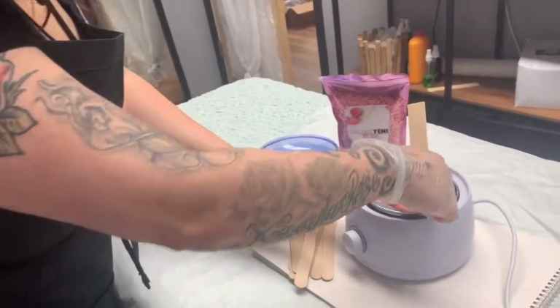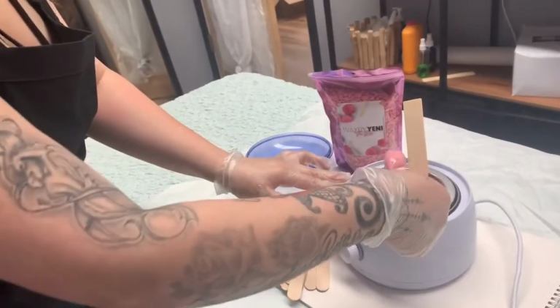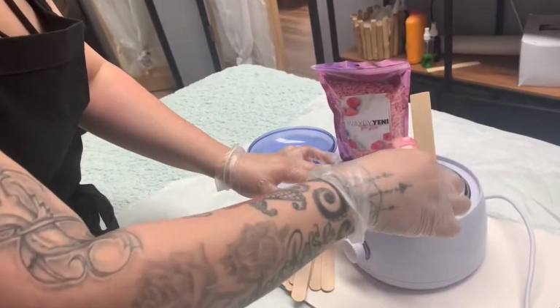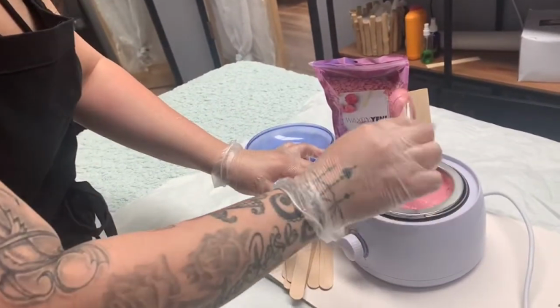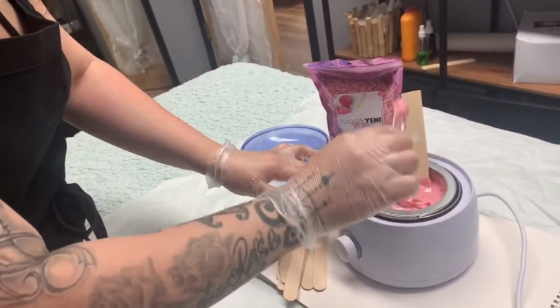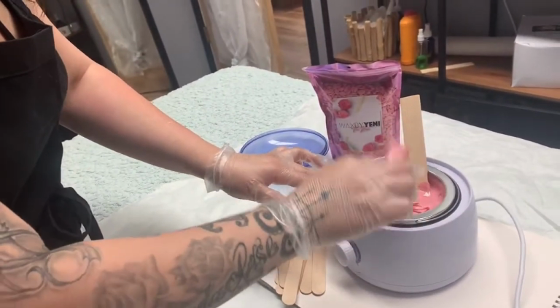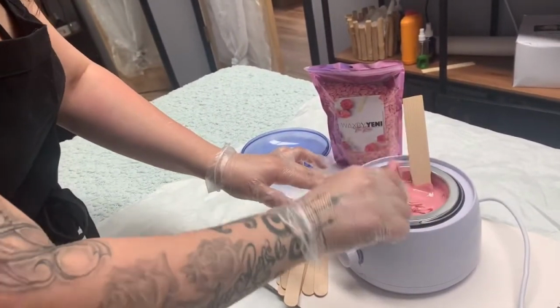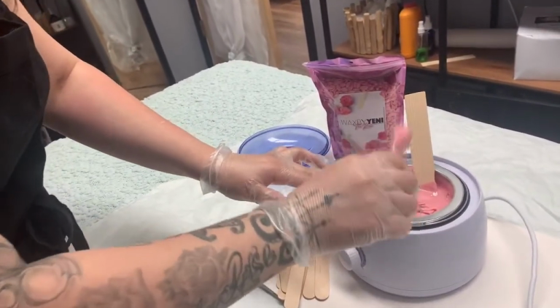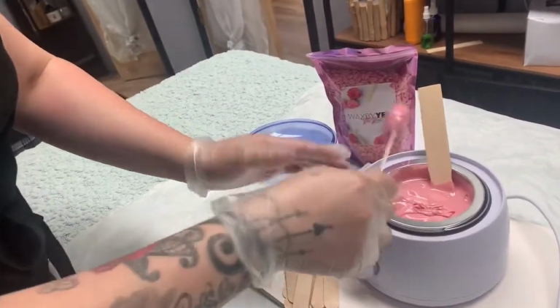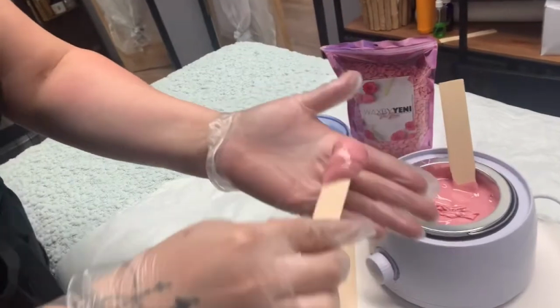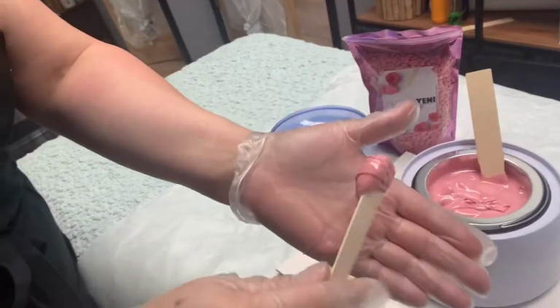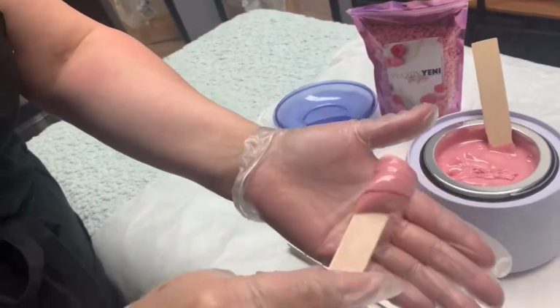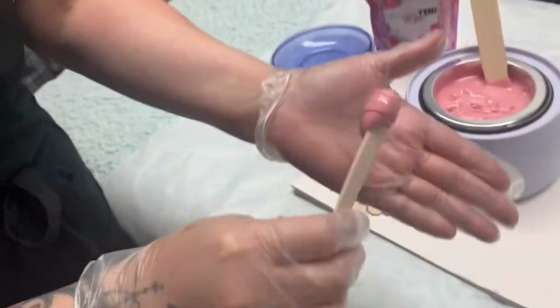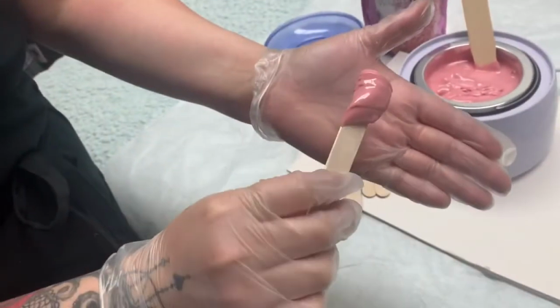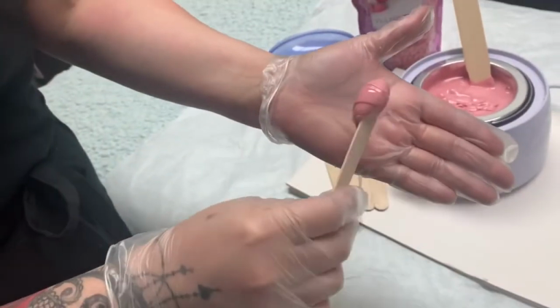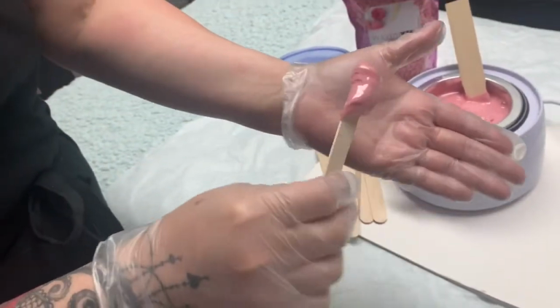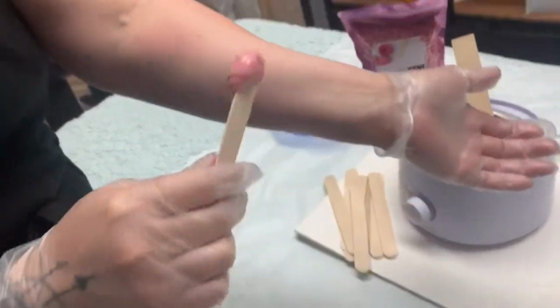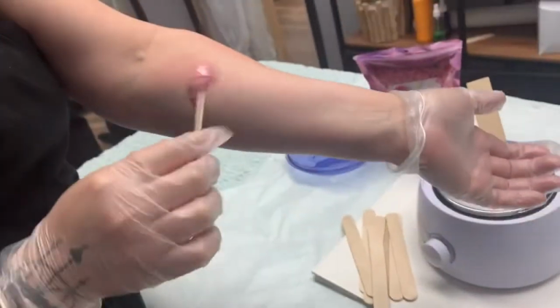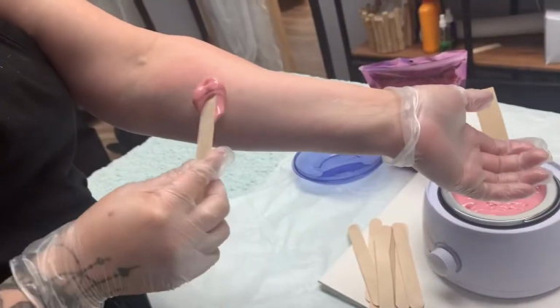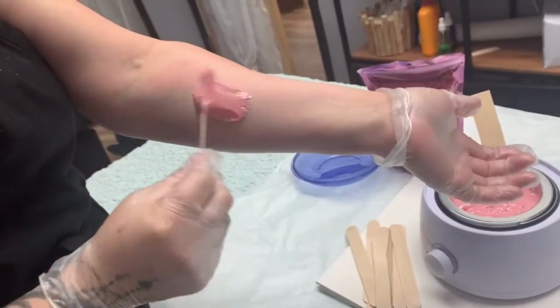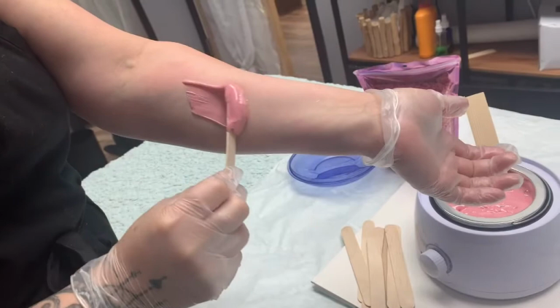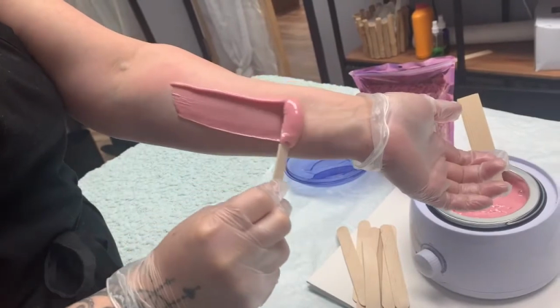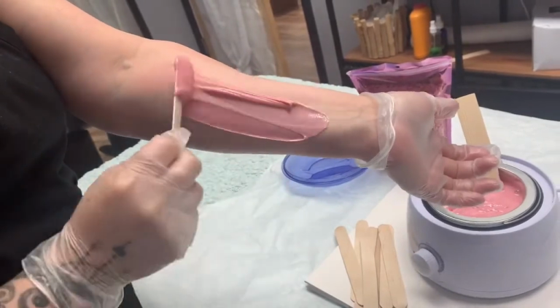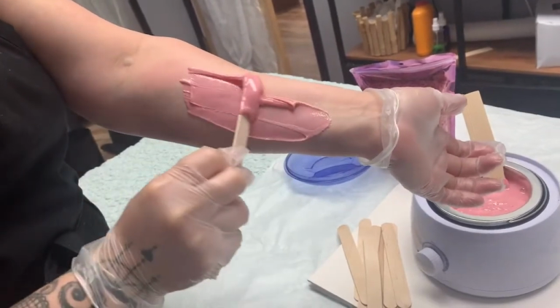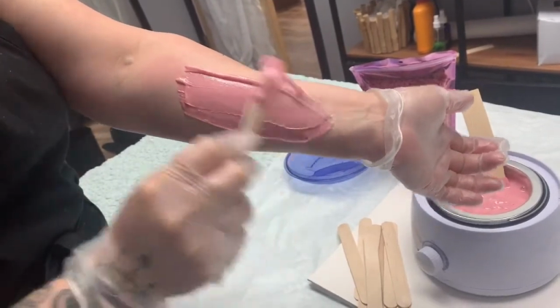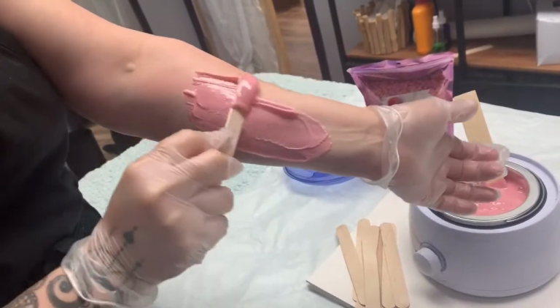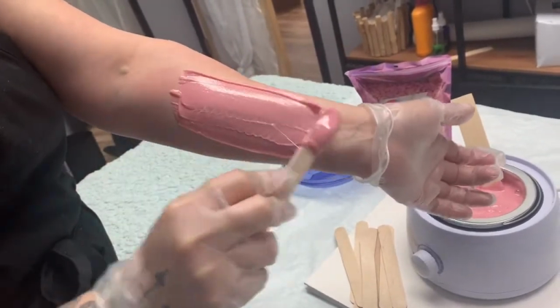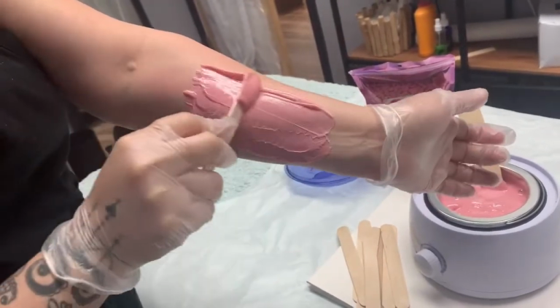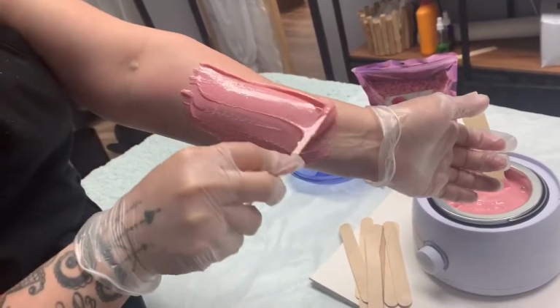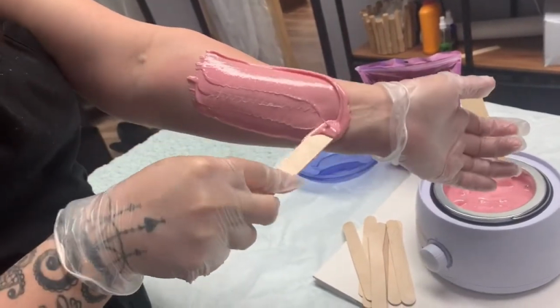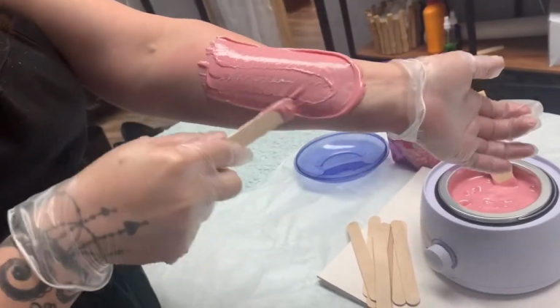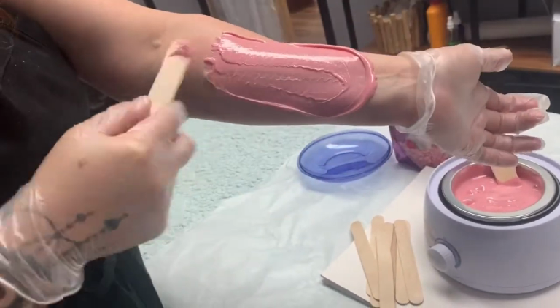Now it's ready — it creates a nice honeycomb. It needs to be in the consistency of pancake batter or honey; that's how you know it's ready. Always test it out on your wrist first. This wax is so creamy, so thick, and it will work for all hair types.